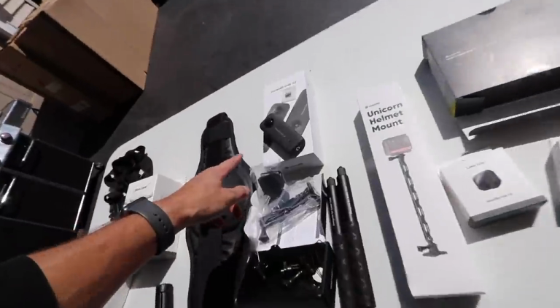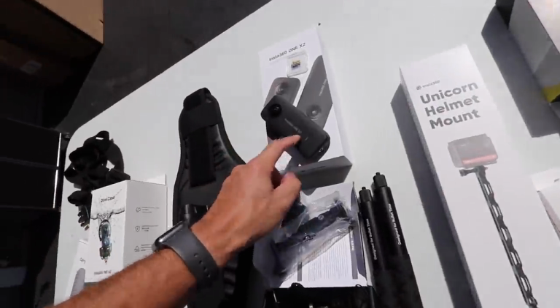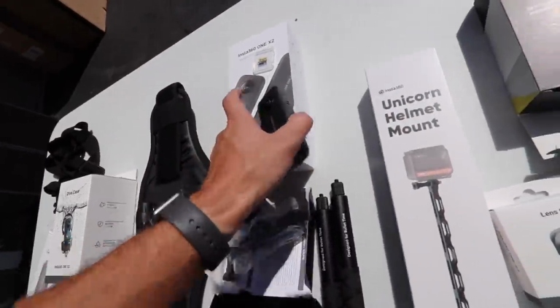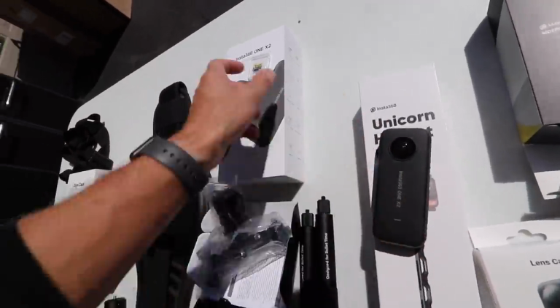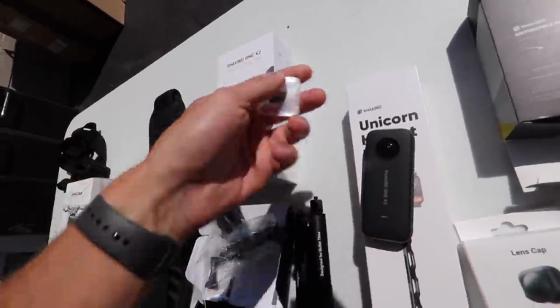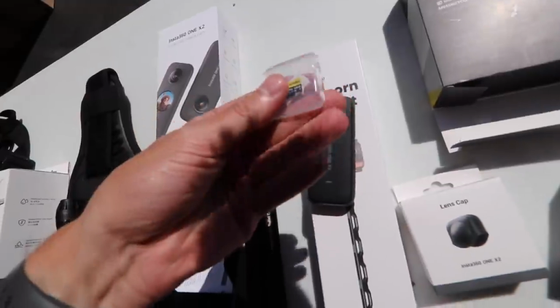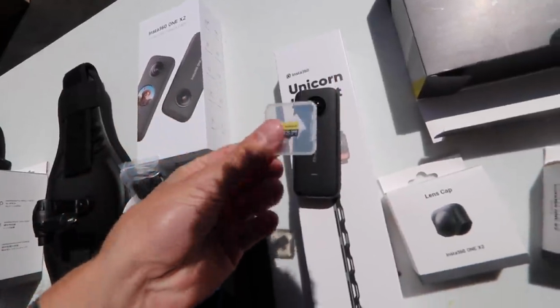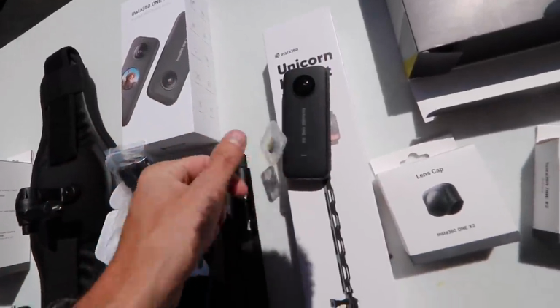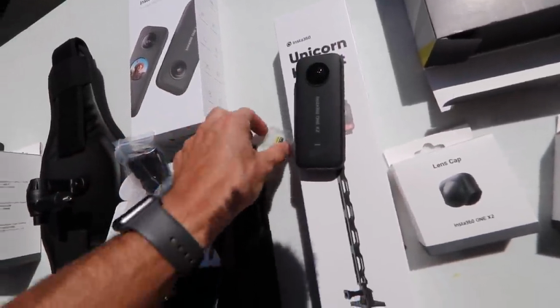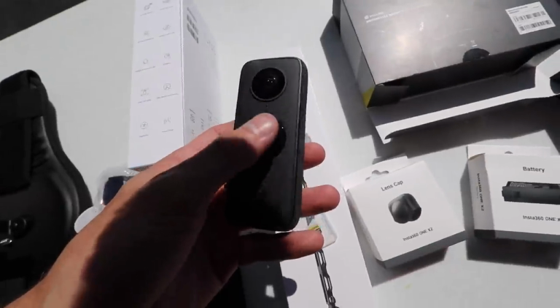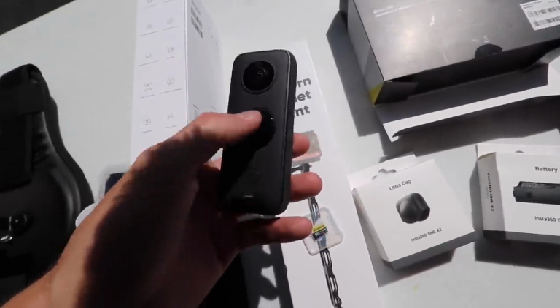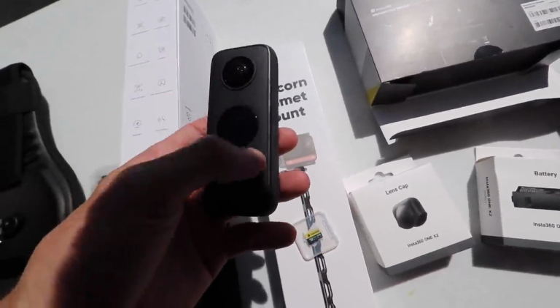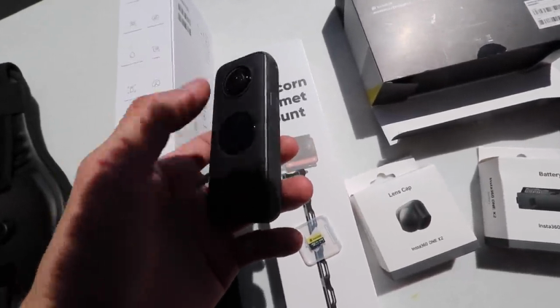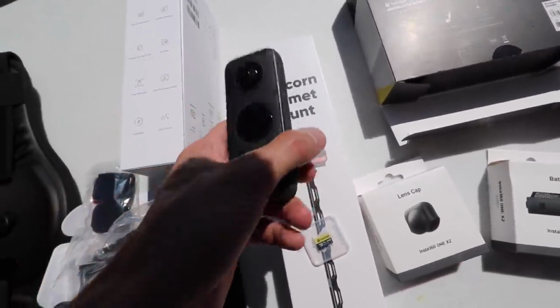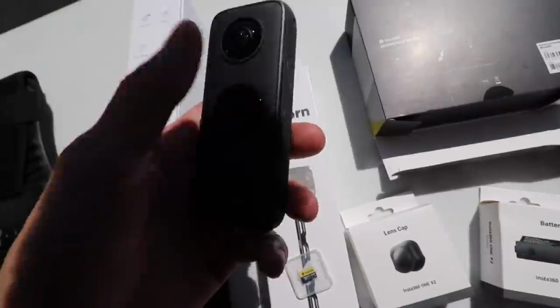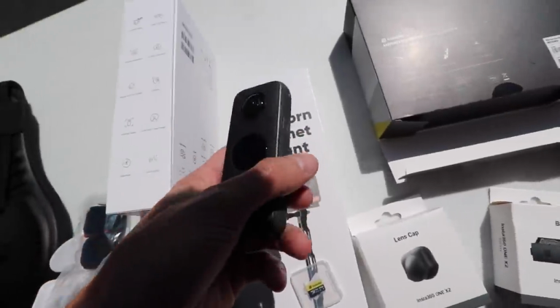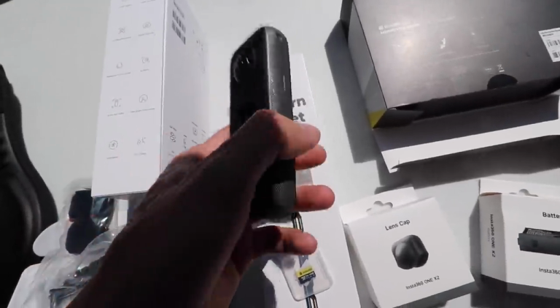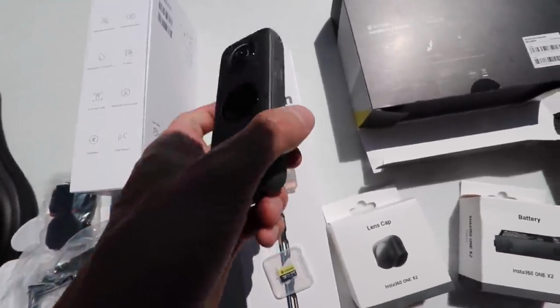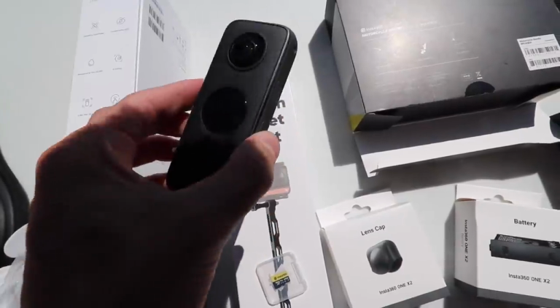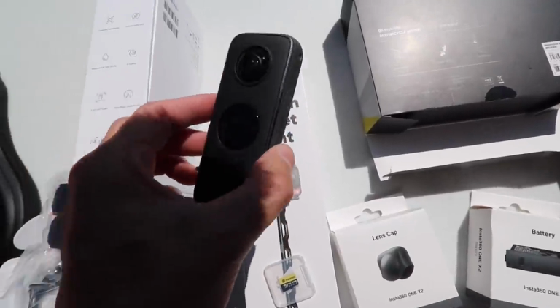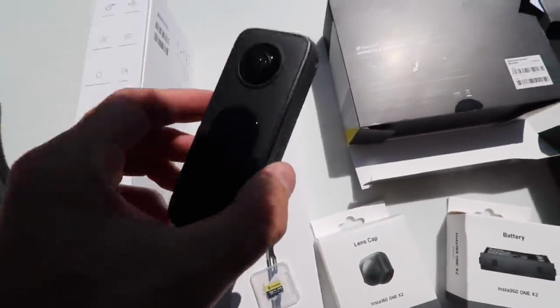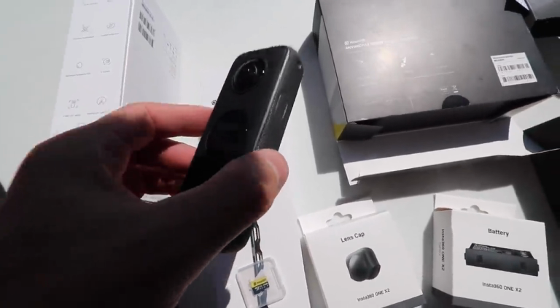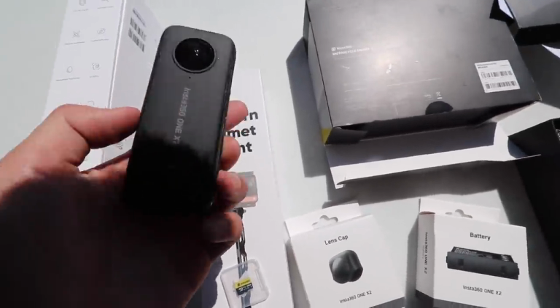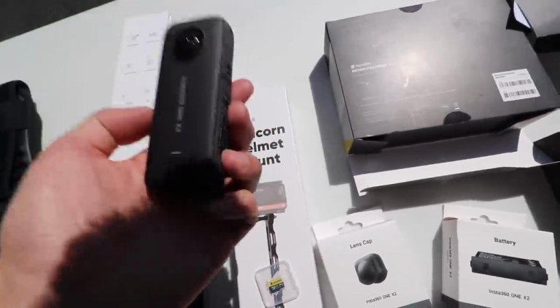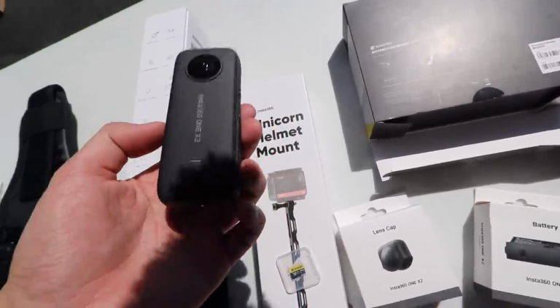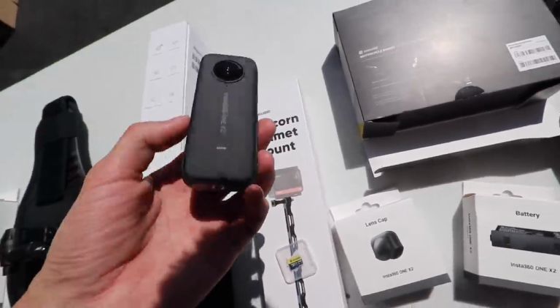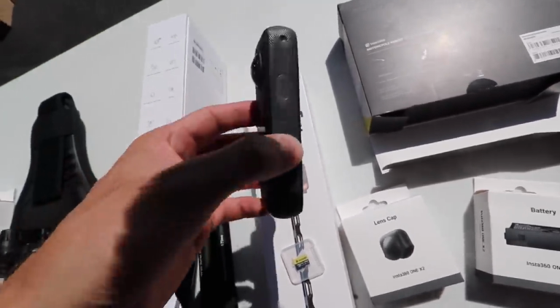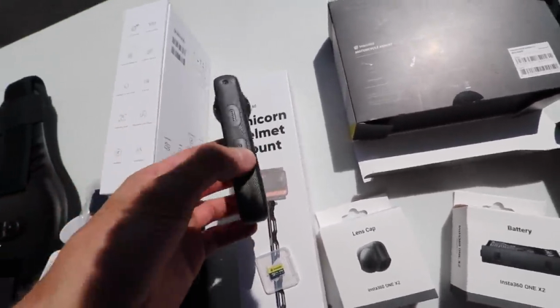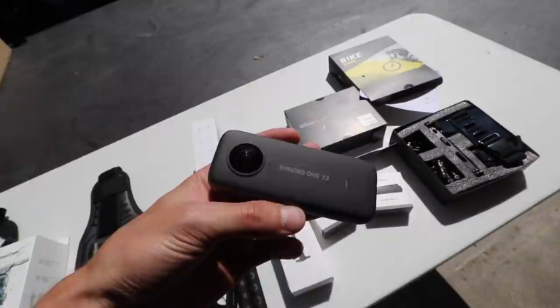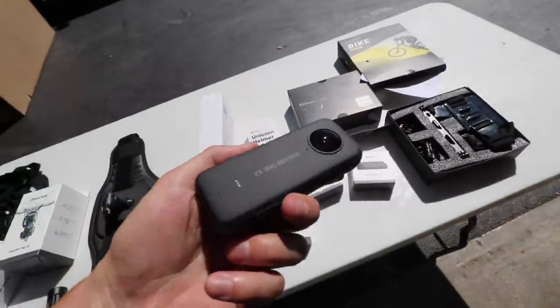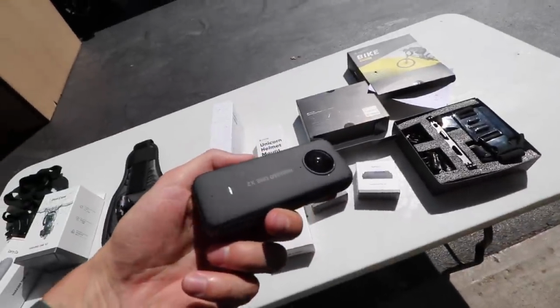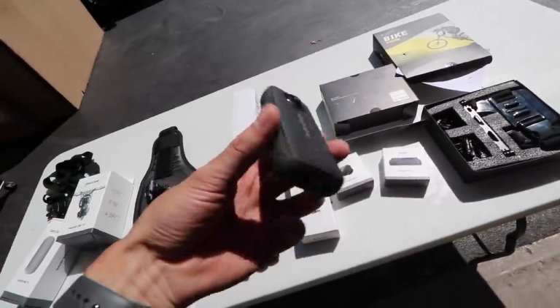Firing up the Insta360 1X2 — it comes with a 64 gigabyte SD card, has a new bright touchscreen to navigate through the settings, it's waterproof up to 32 feet, and it's got new stabilization integrated so everything will be buttery smooth and not shaky. We'll put this thing to the test right now.